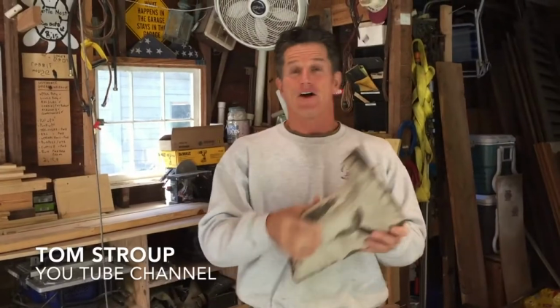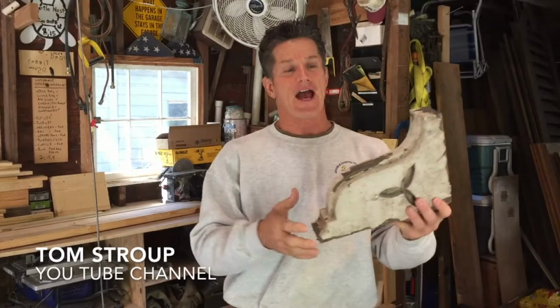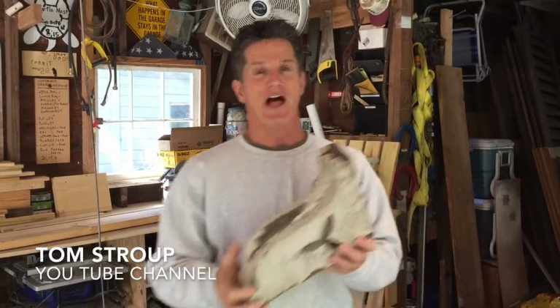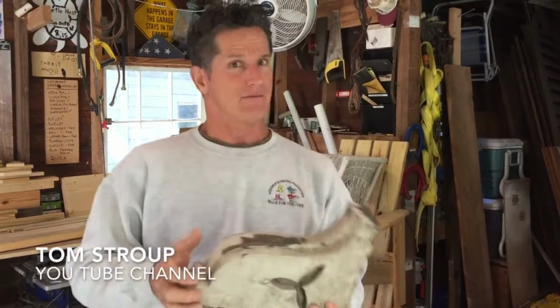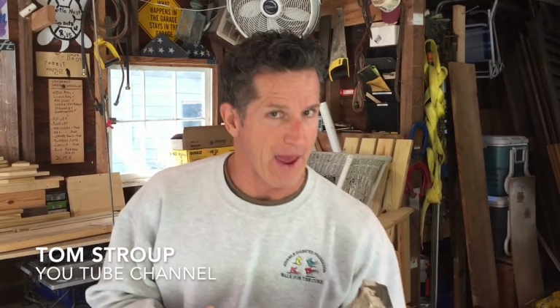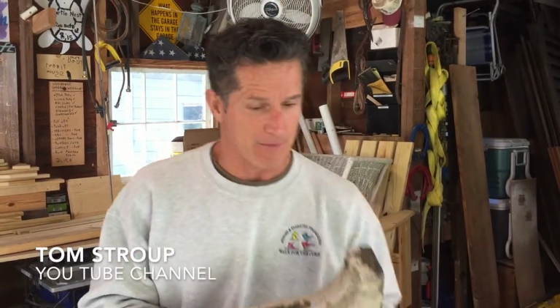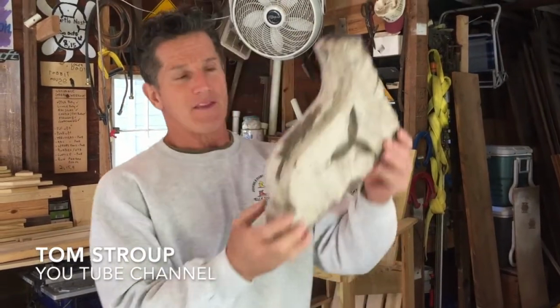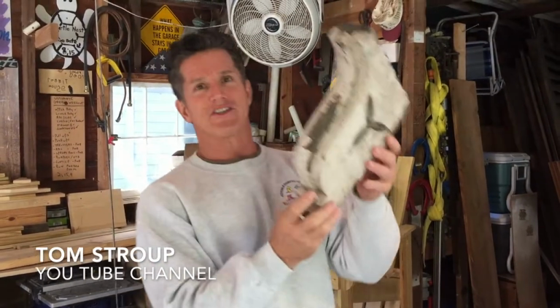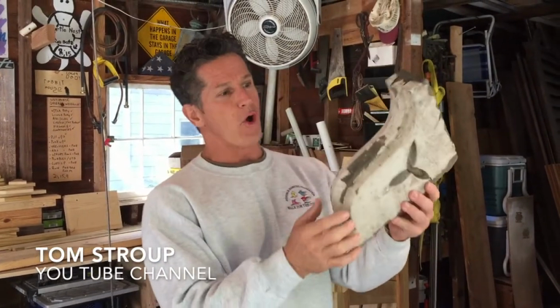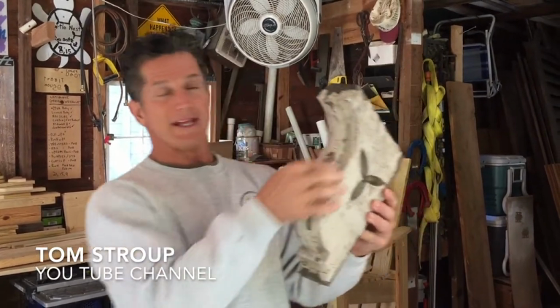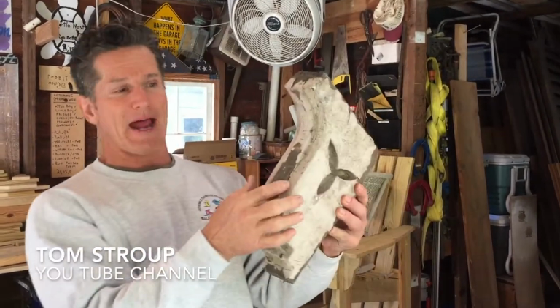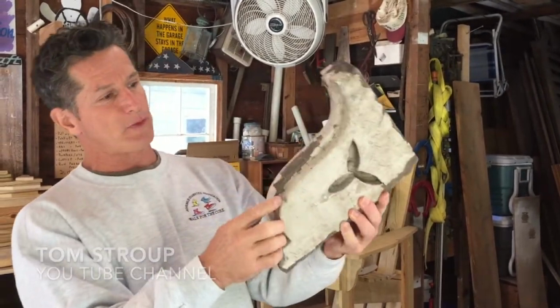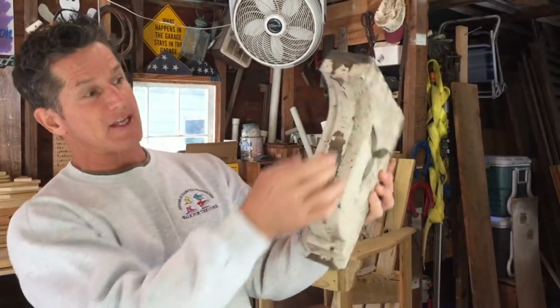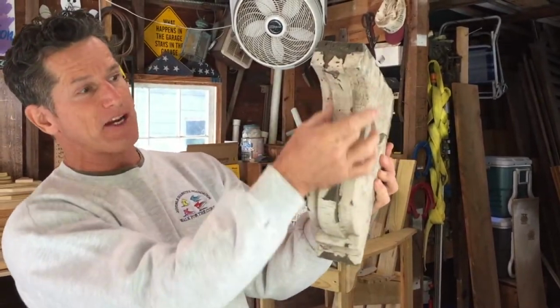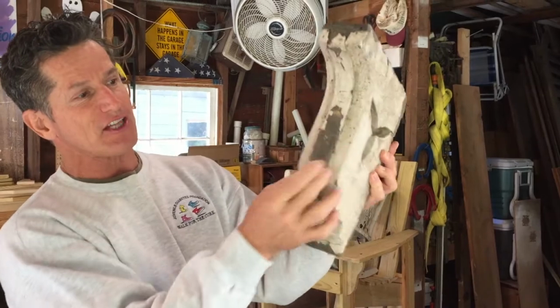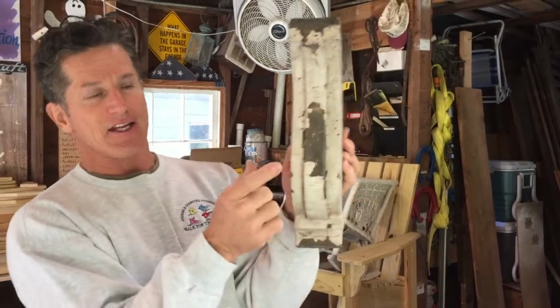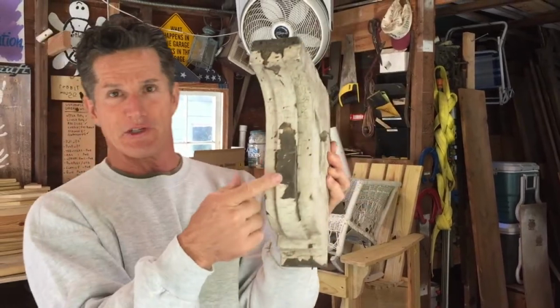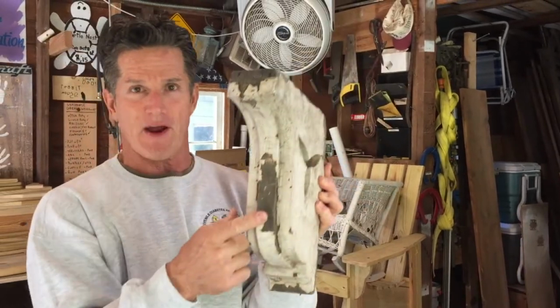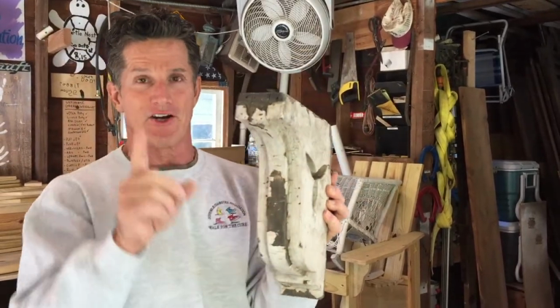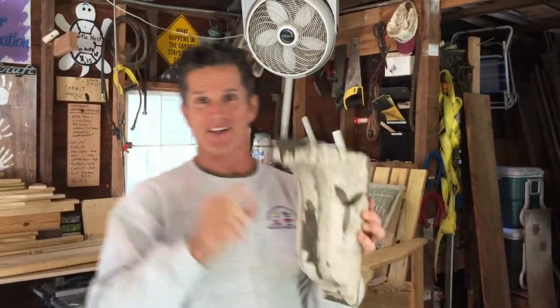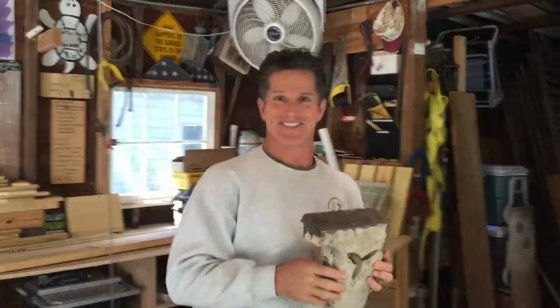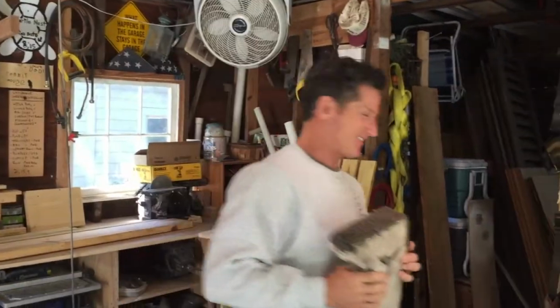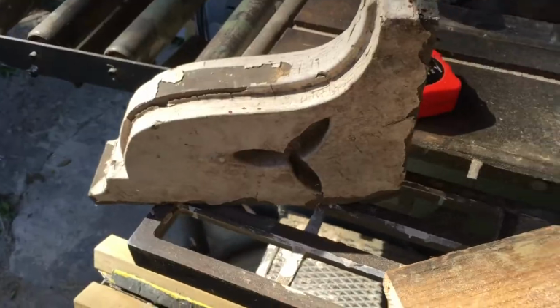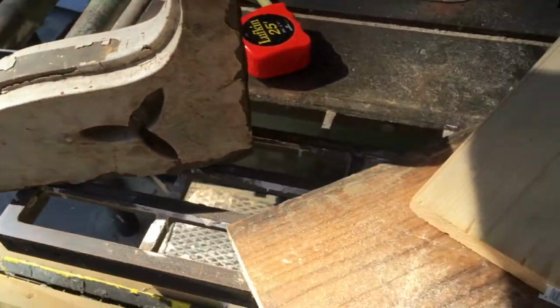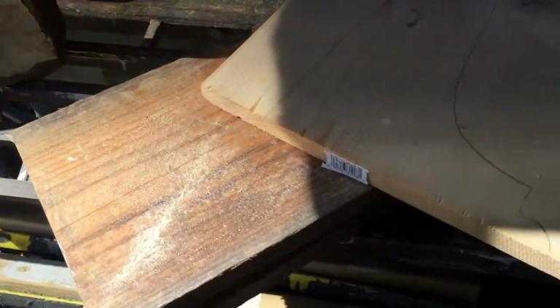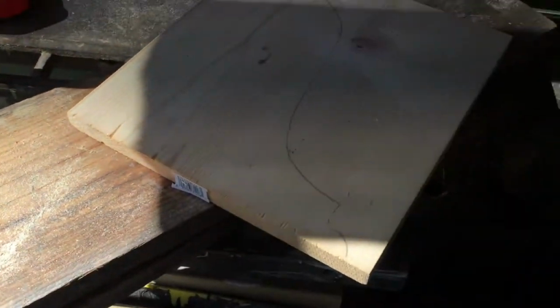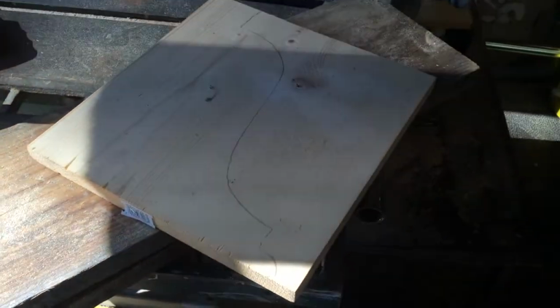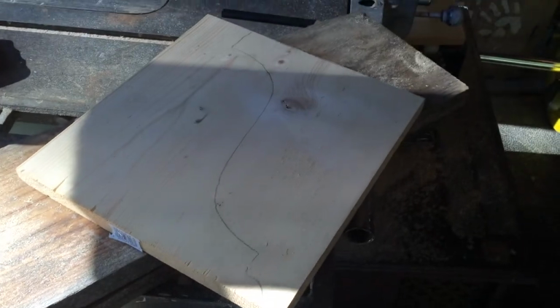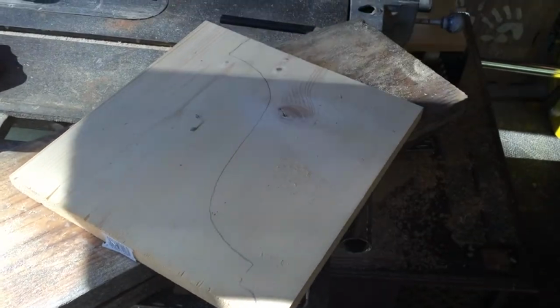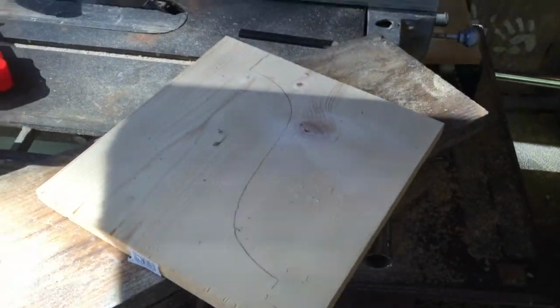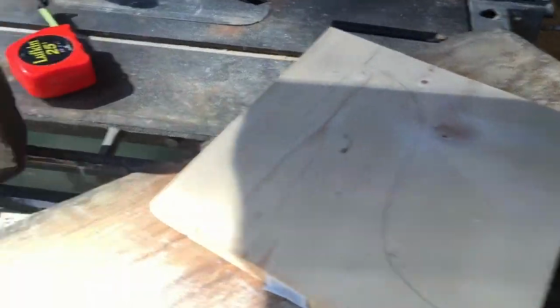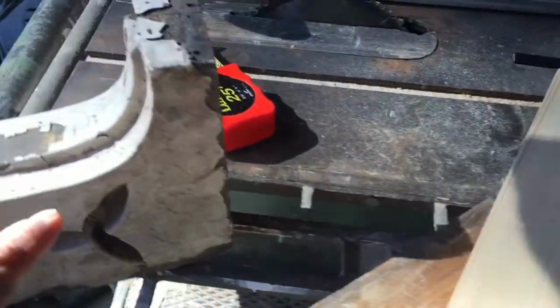I have a client — a family member — that wants this old antique bracket duplicated. They especially like this relief right here, so watch this. I'm gonna try to duplicate it. I'm gonna trace it onto three different pieces of wood.